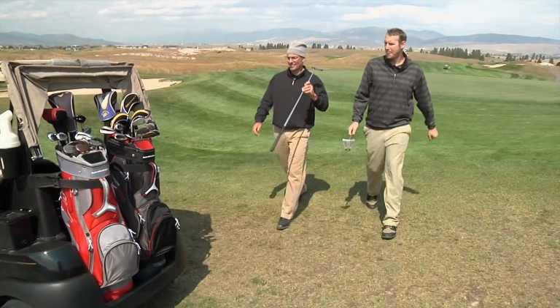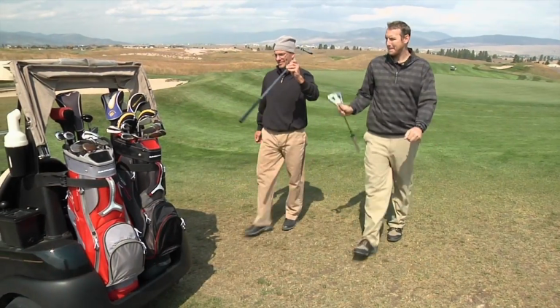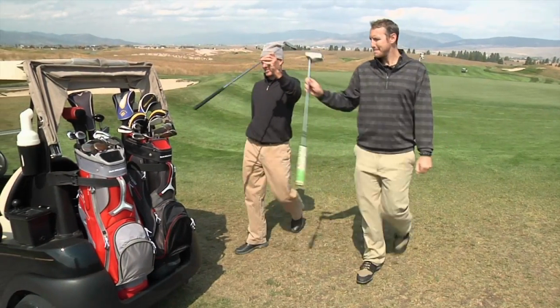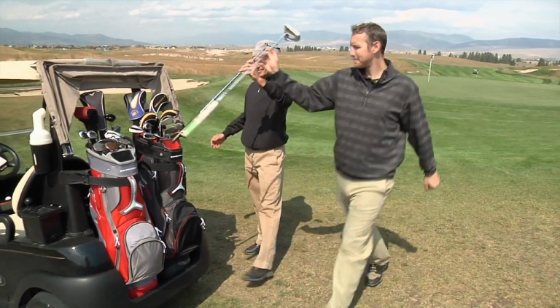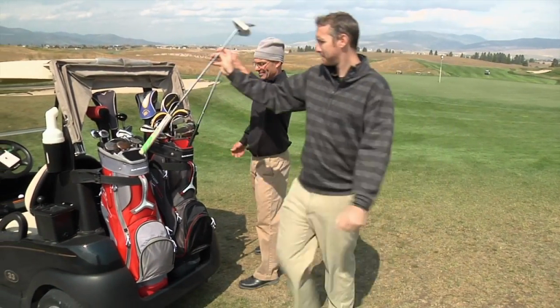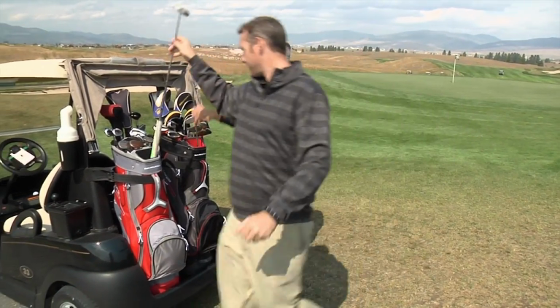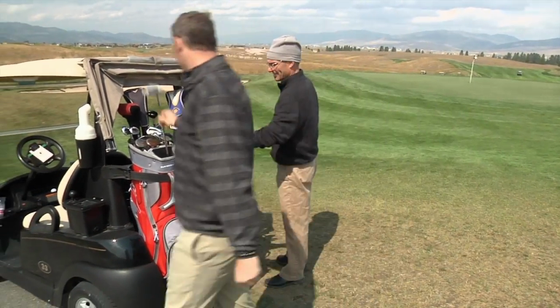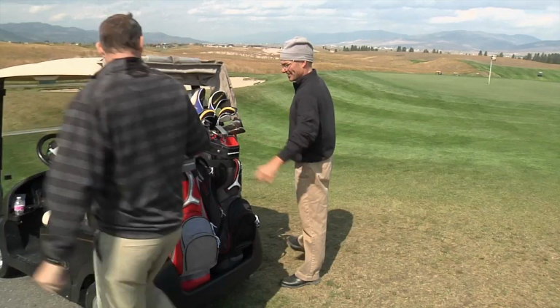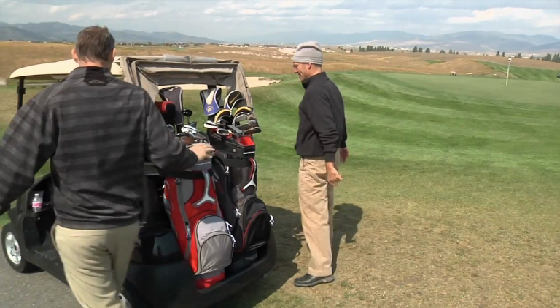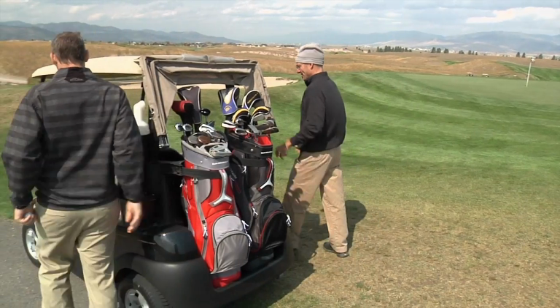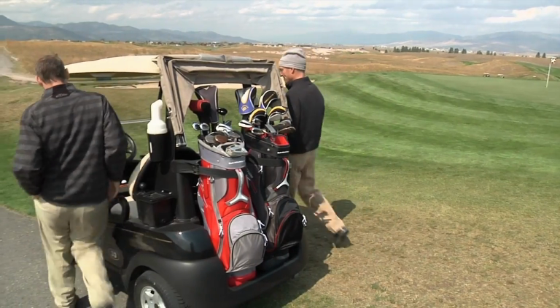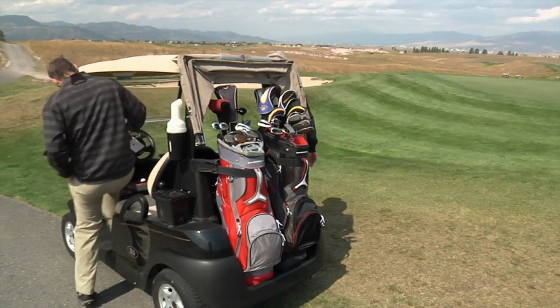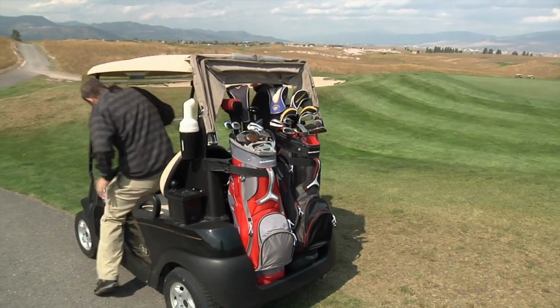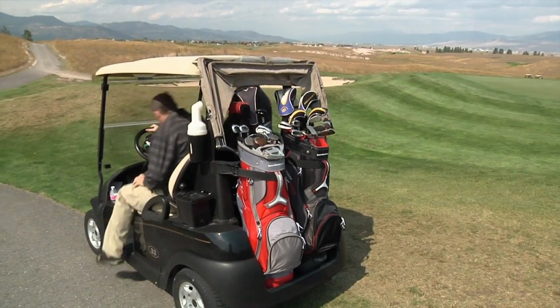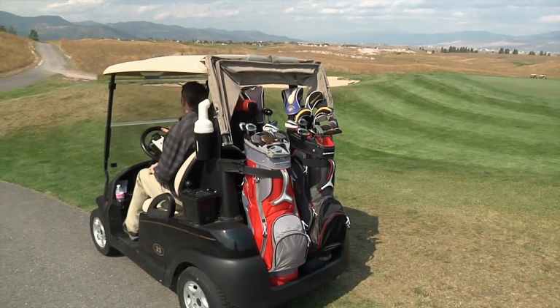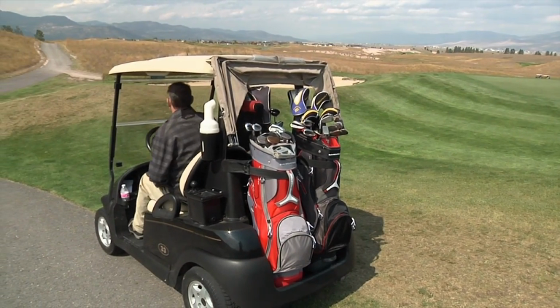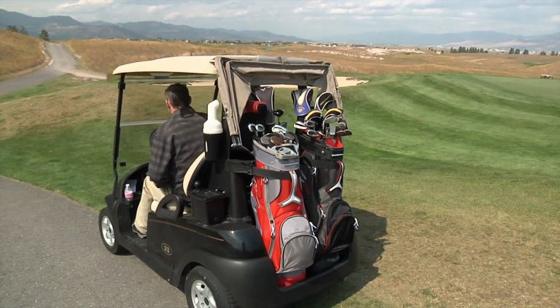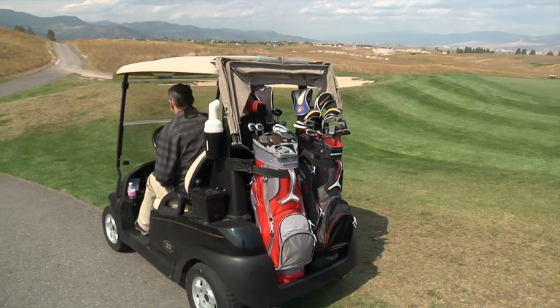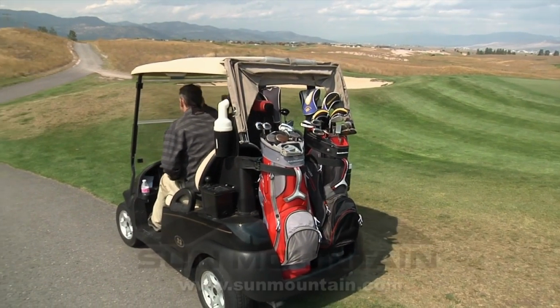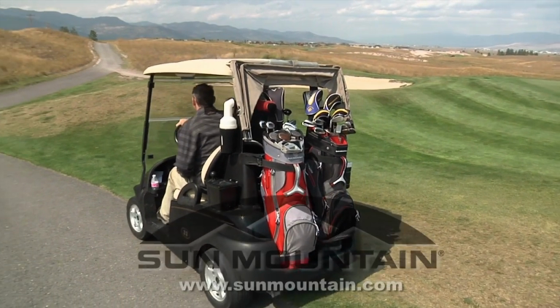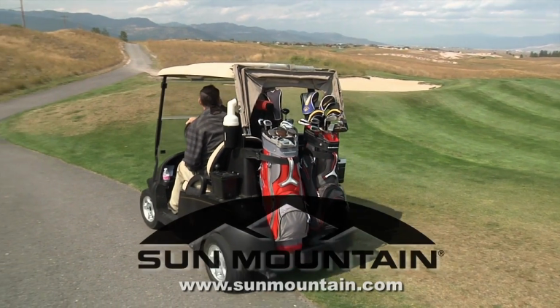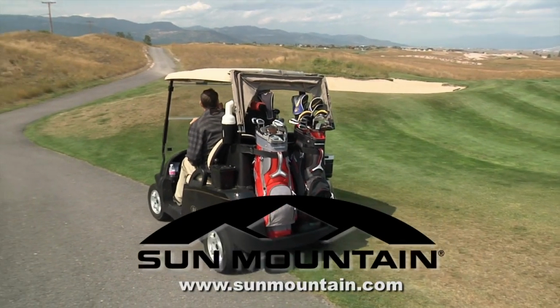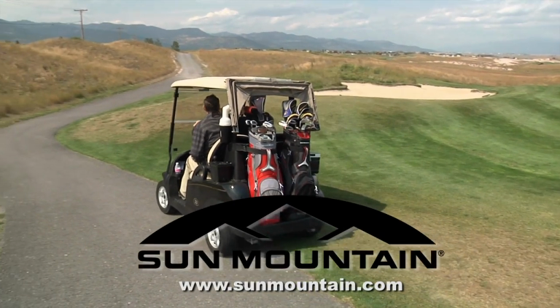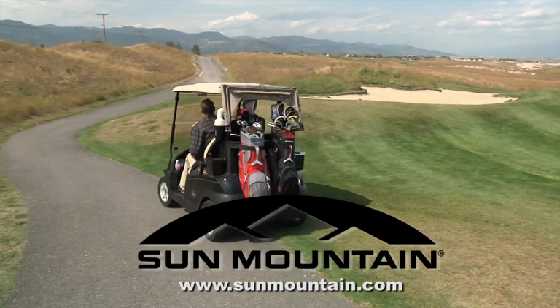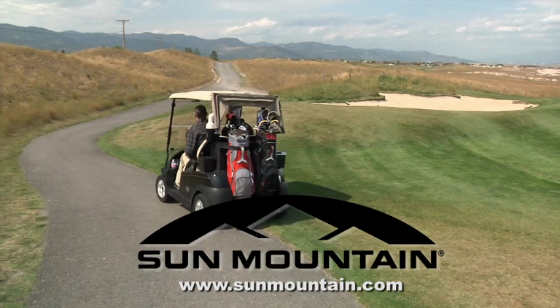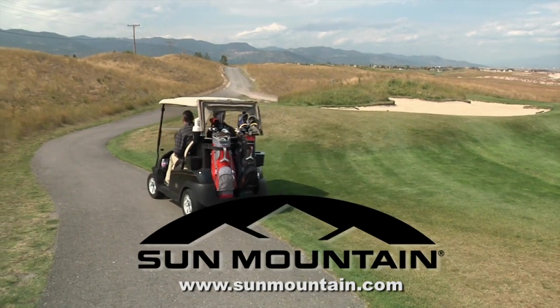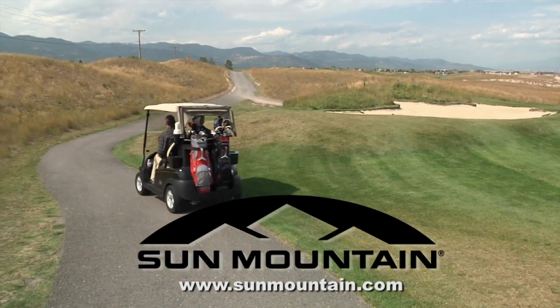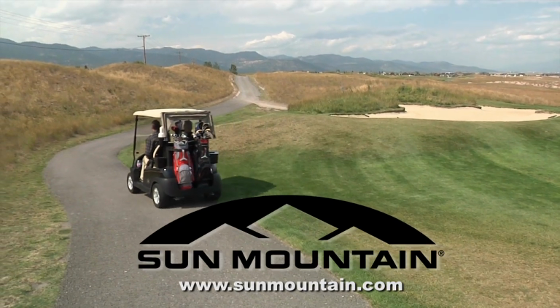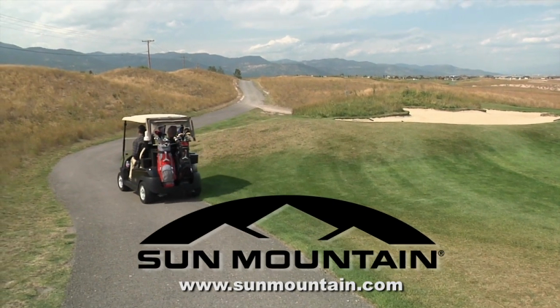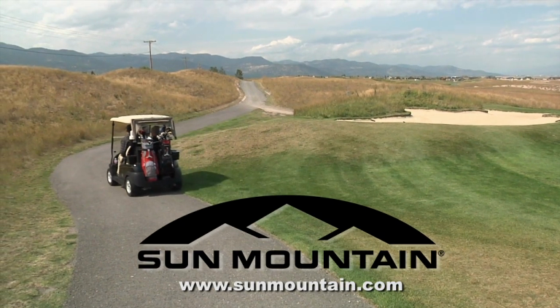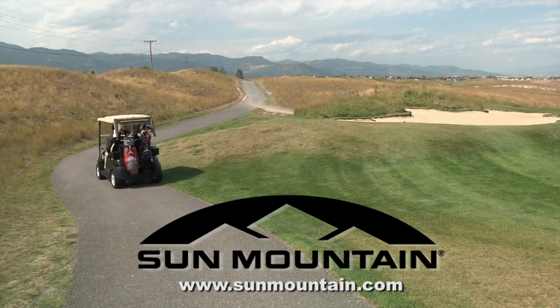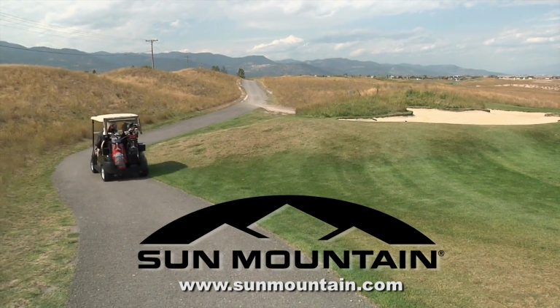Phantom is a great full-featured golf bag for the golfer who wants a cart bag but also wants to keep size and weight to a minimum. To see all of the color options and to find your nearest retailer, visit sunmountain.com.